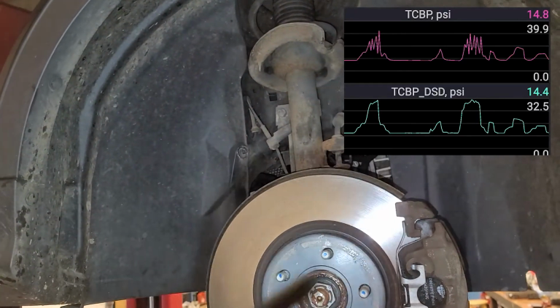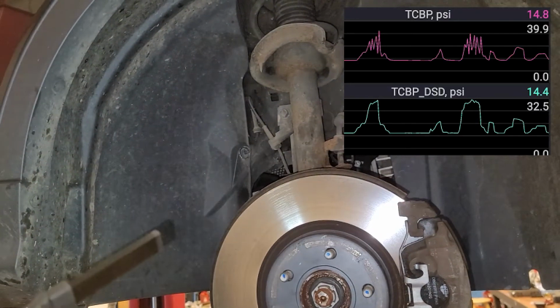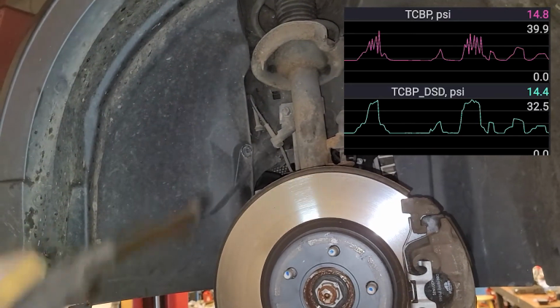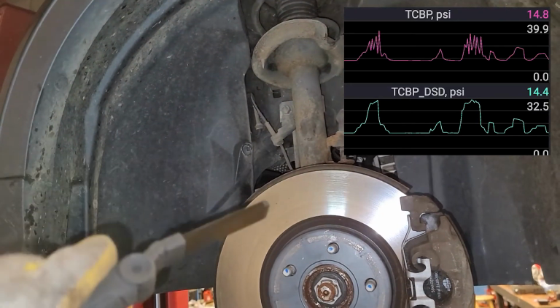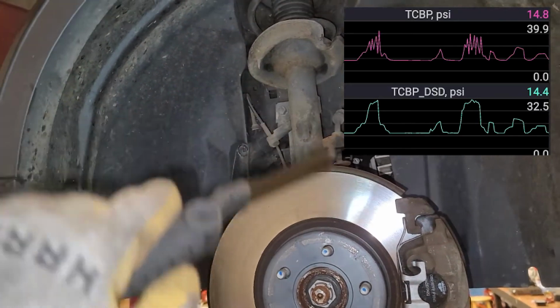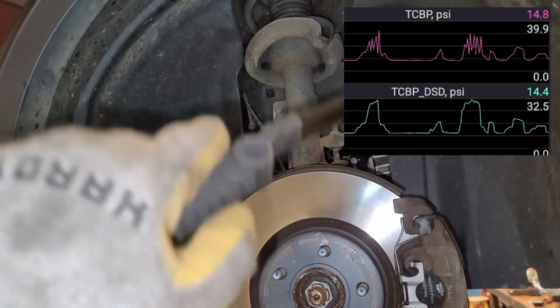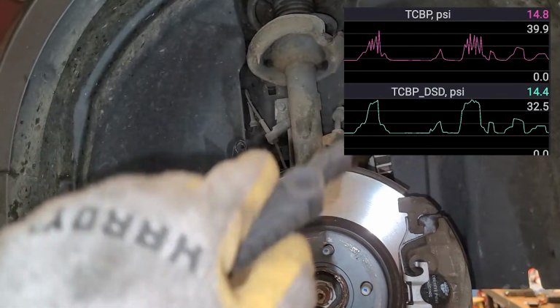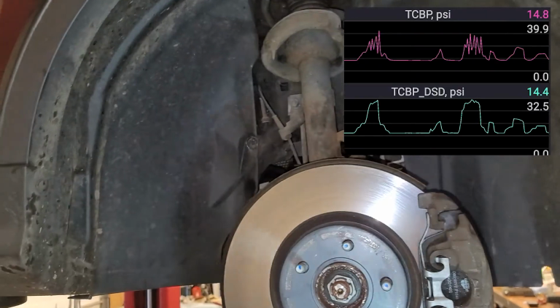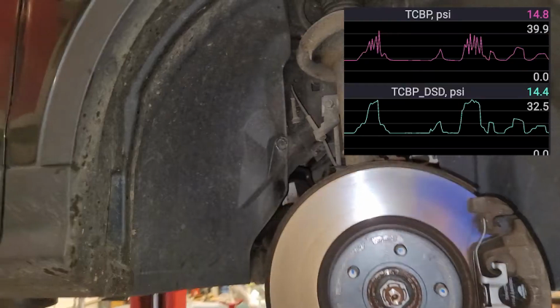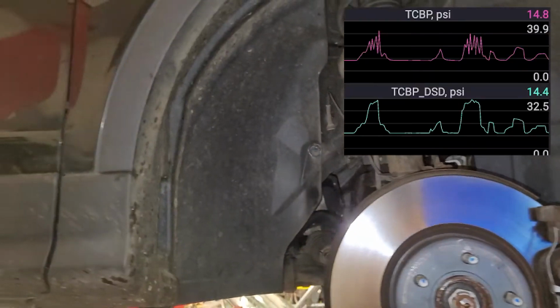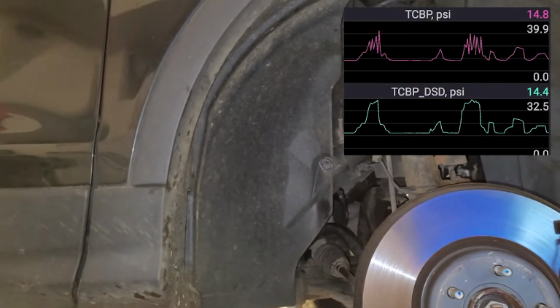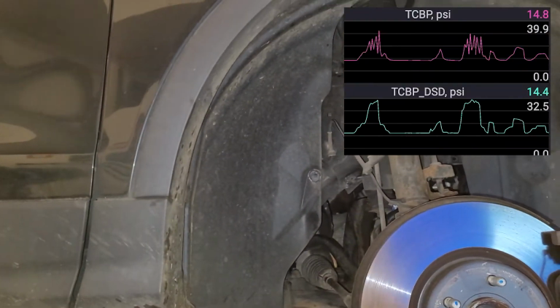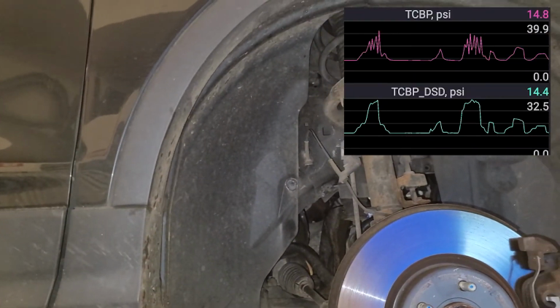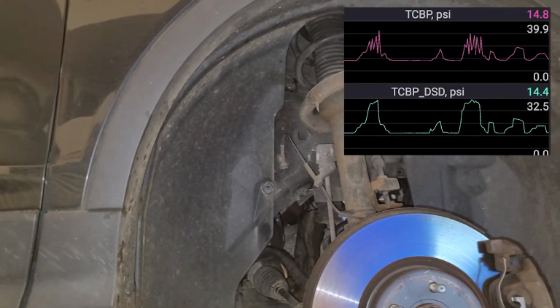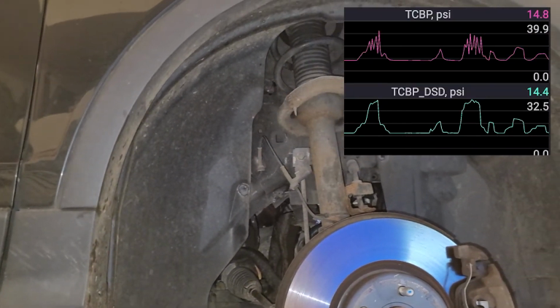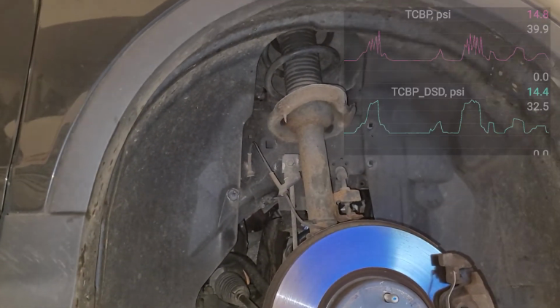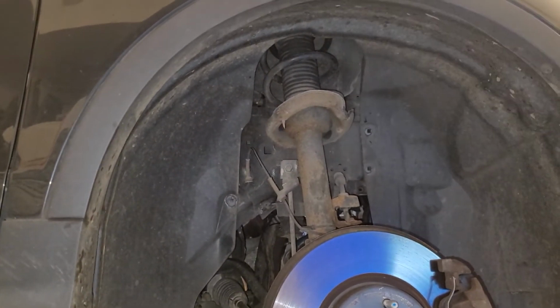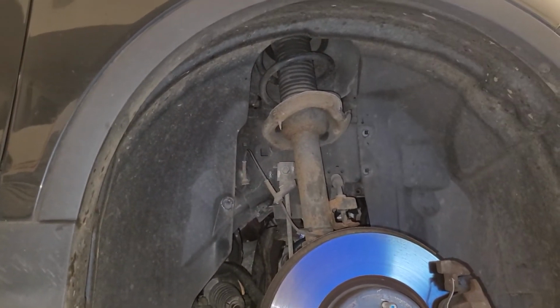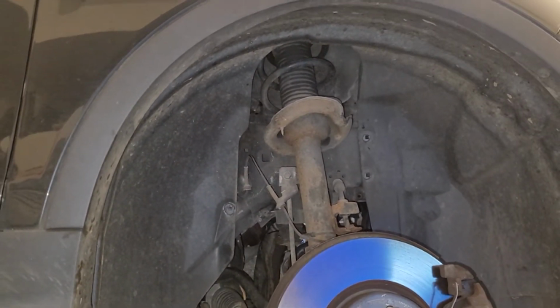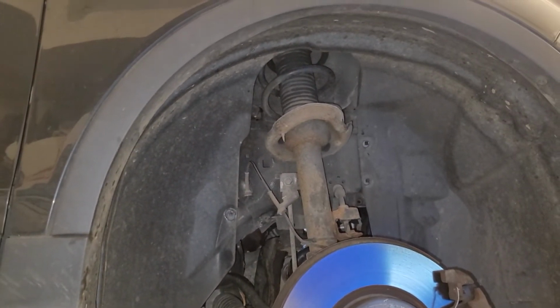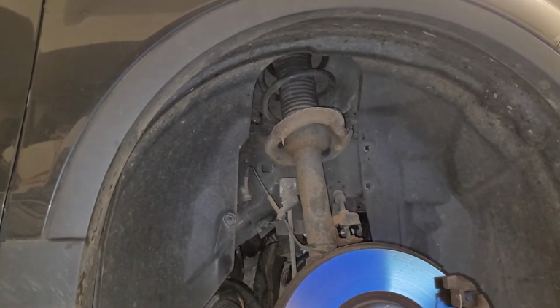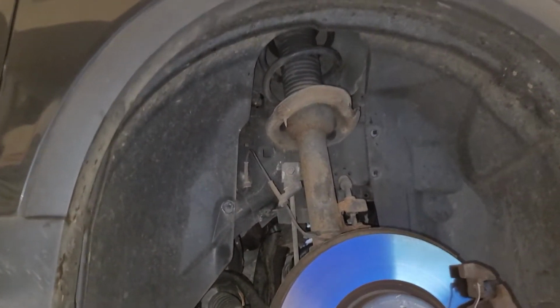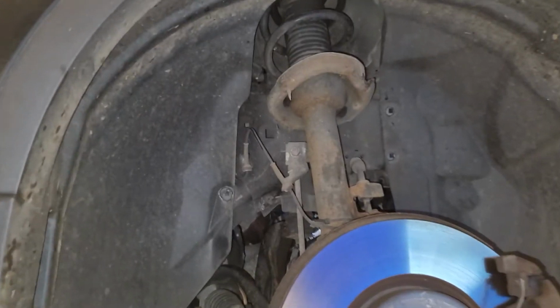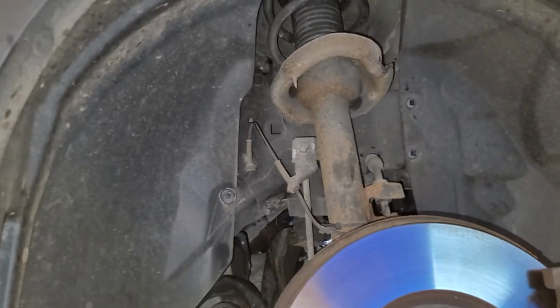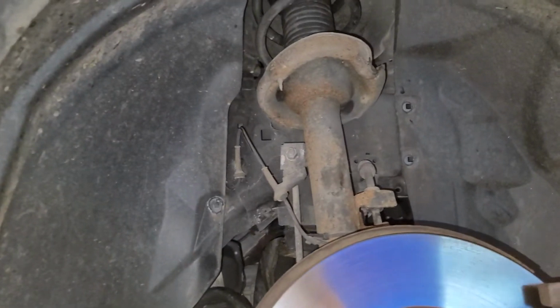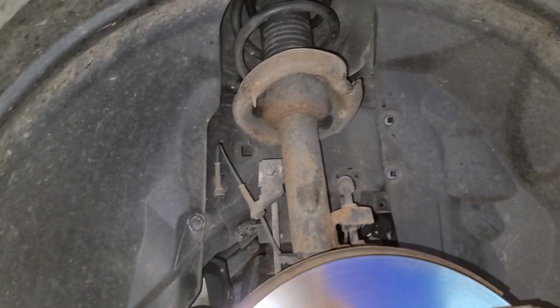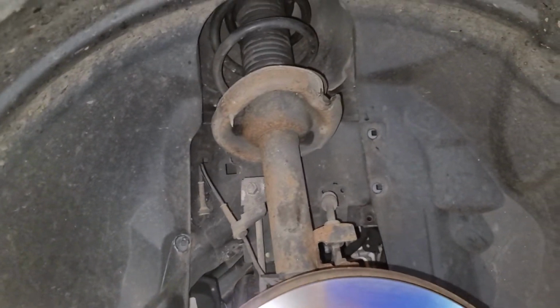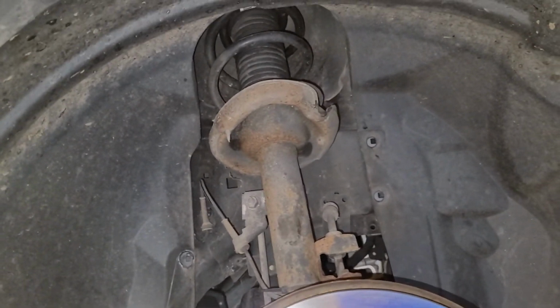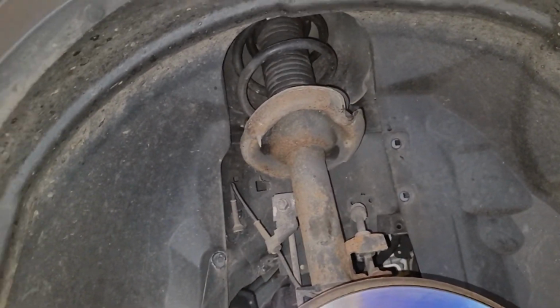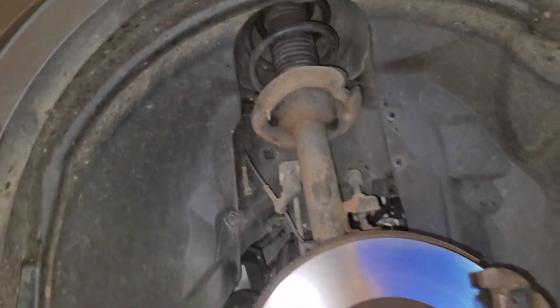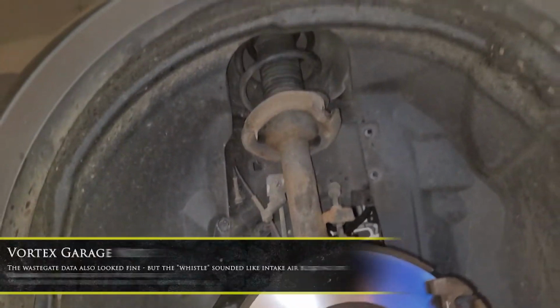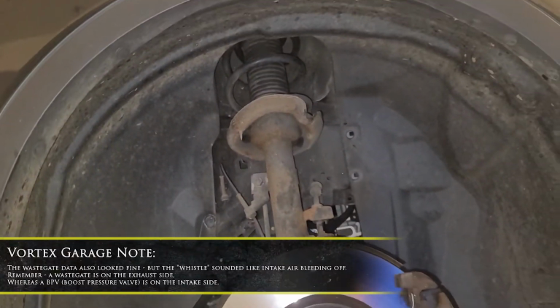The actual boost was very jumpy. It seemed that somehow on high boost we were getting some sort of a boost leak. I don't think it's wastegate stuff because I hear the whistle, and it makes me think that it's leaking boost.